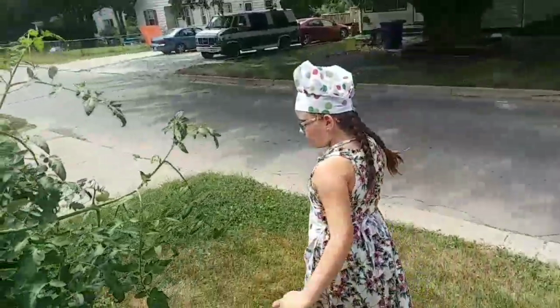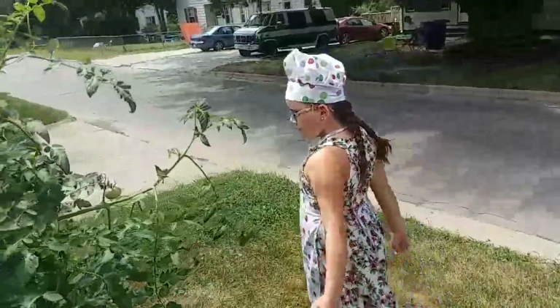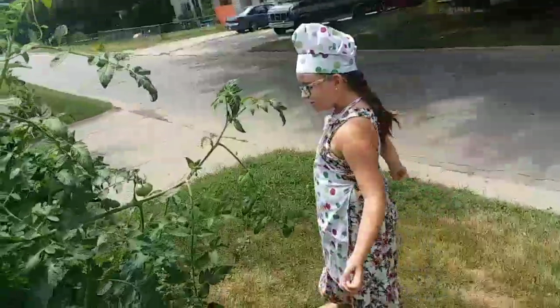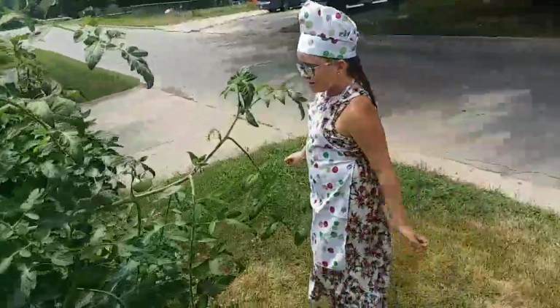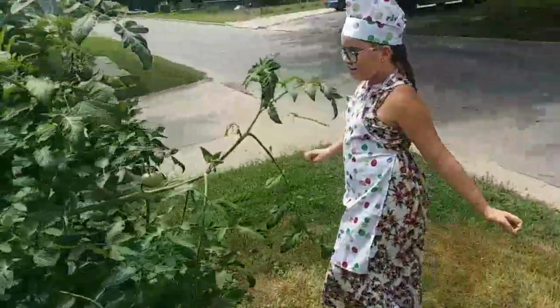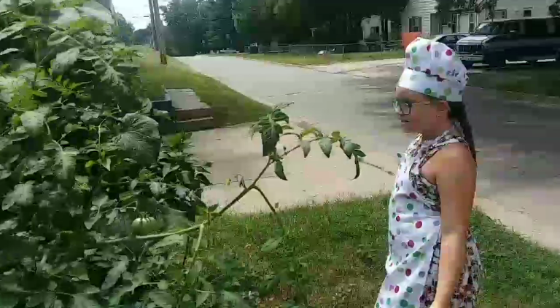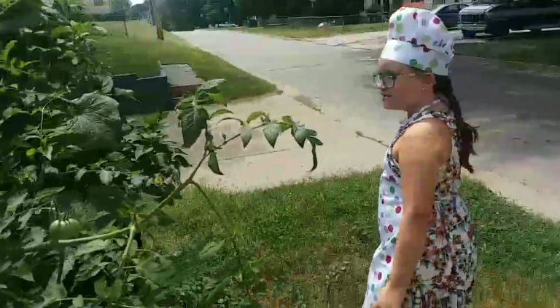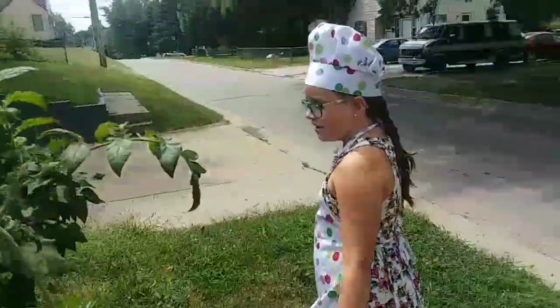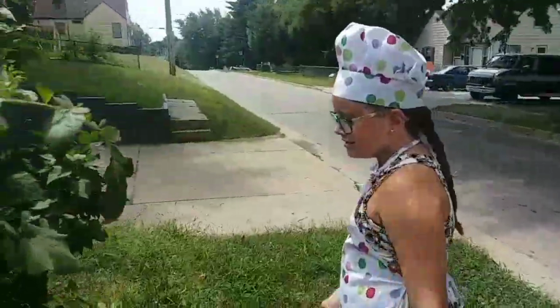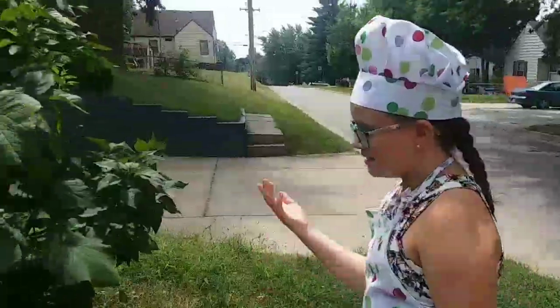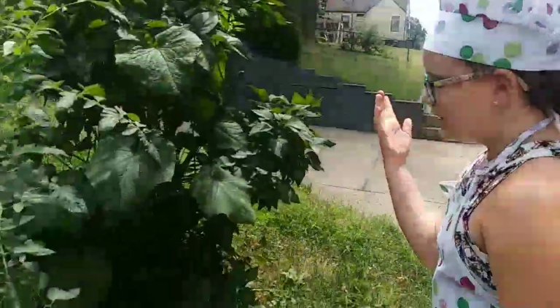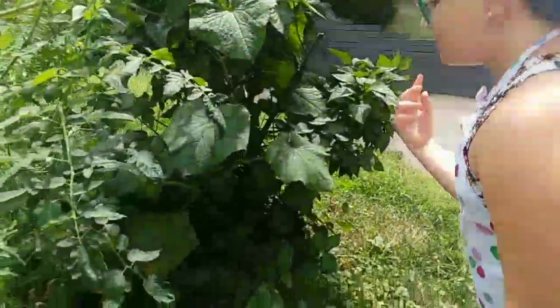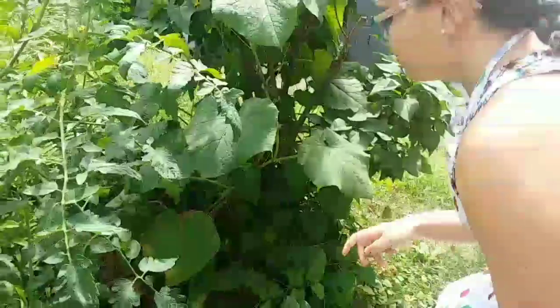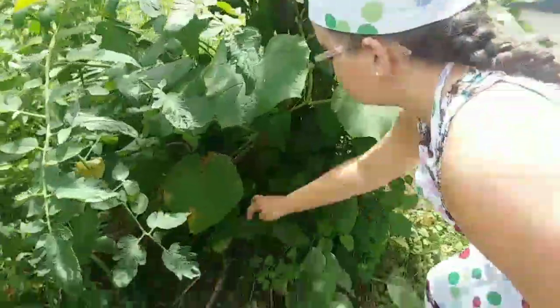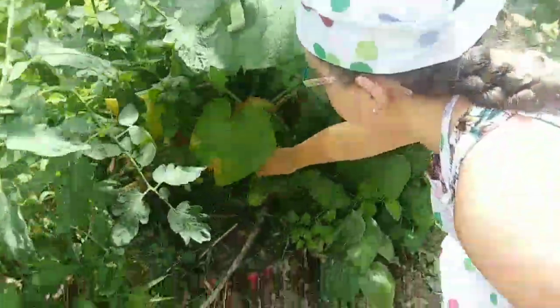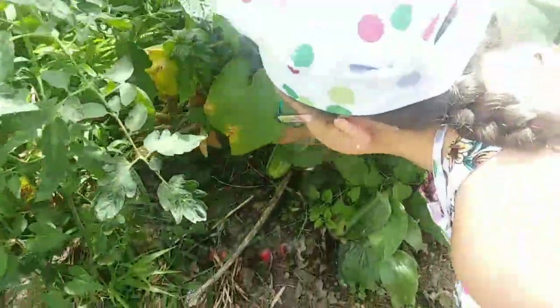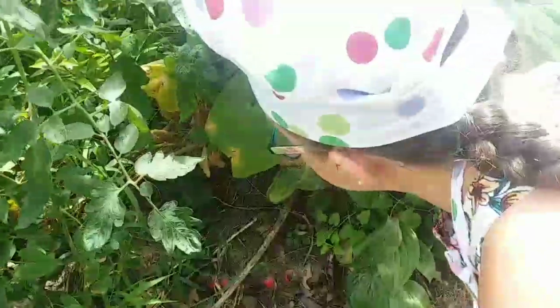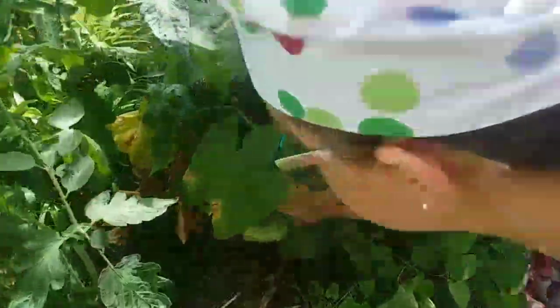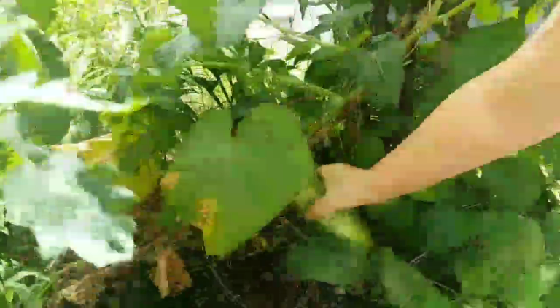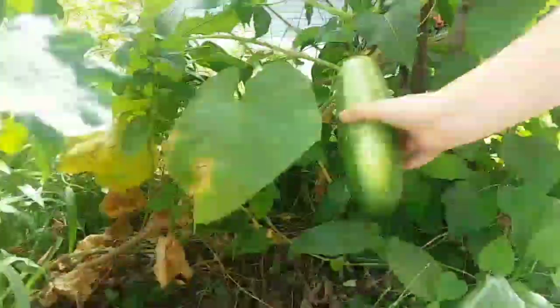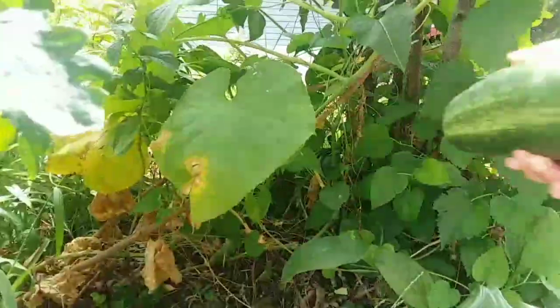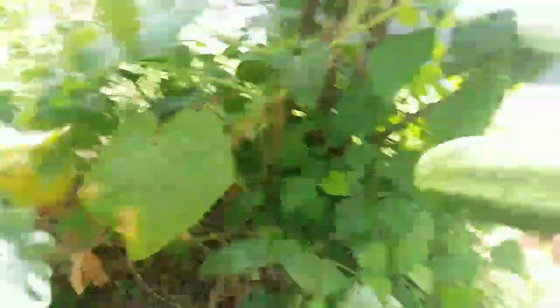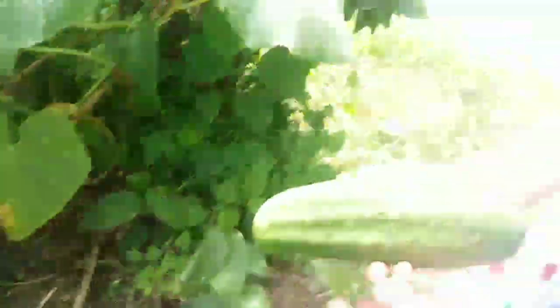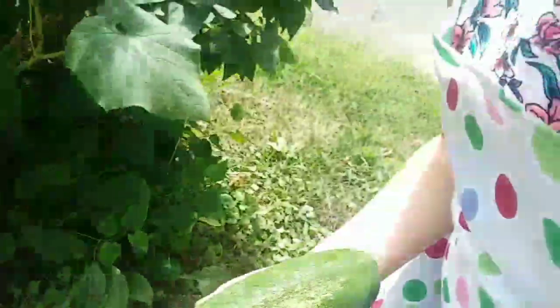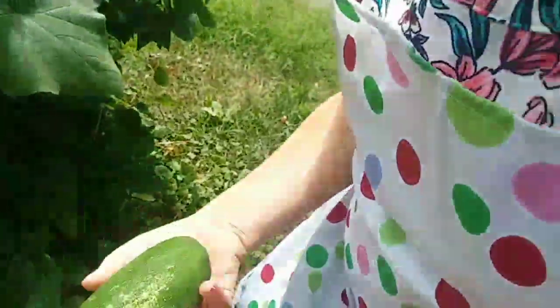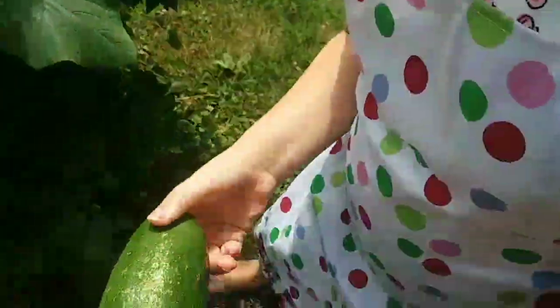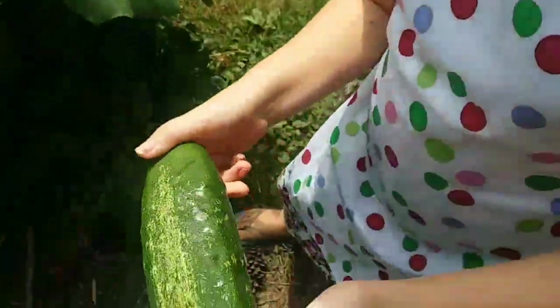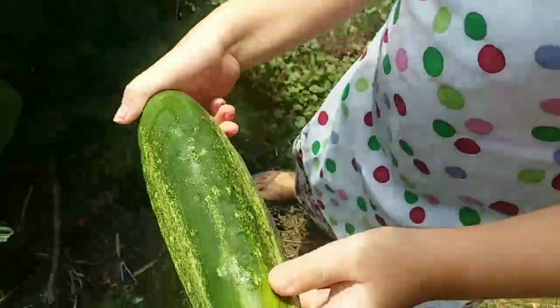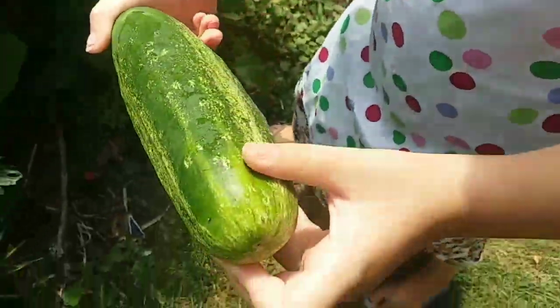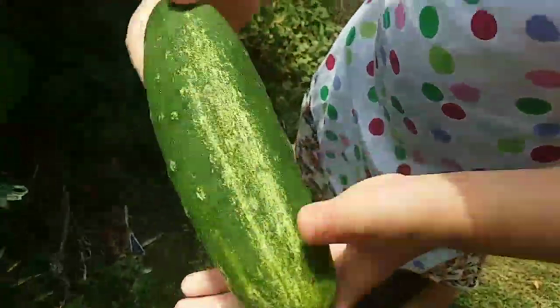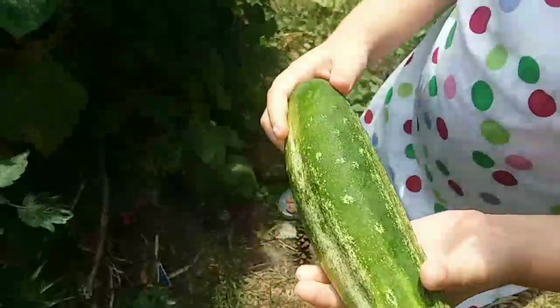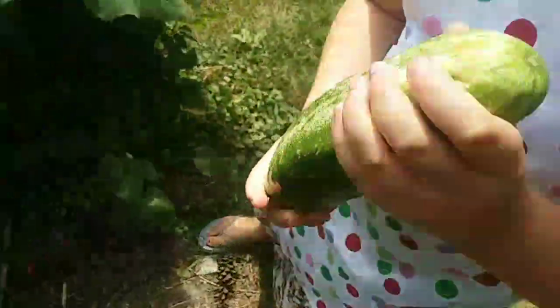Looks like a cucumber salad. This is the cucumber bush. Looks nice and ready.